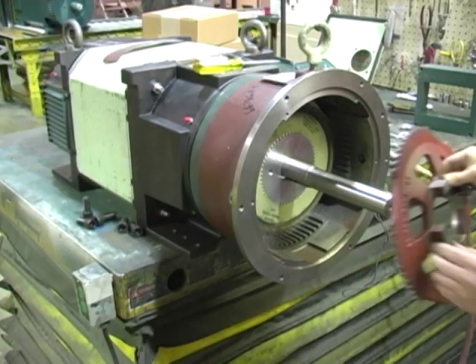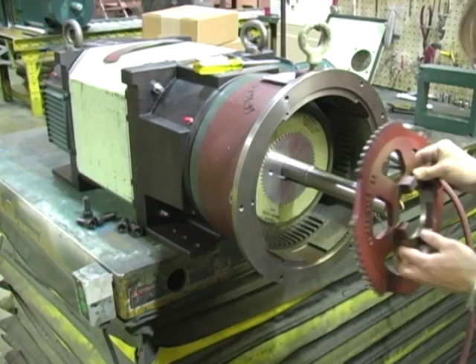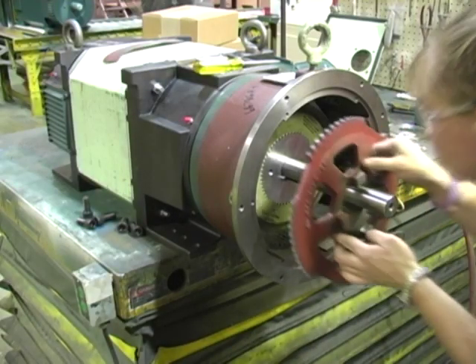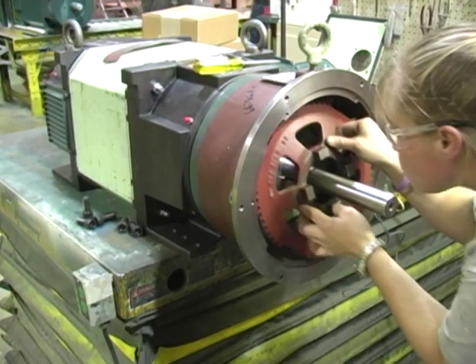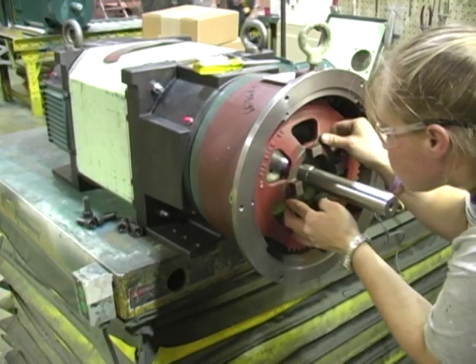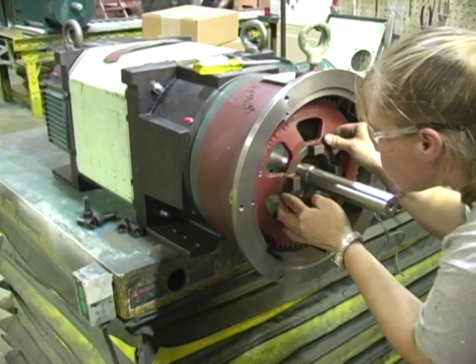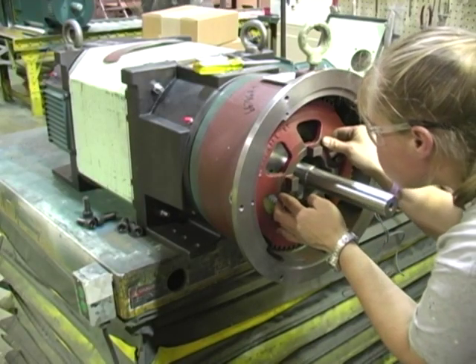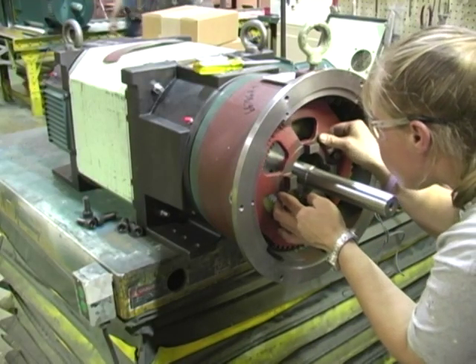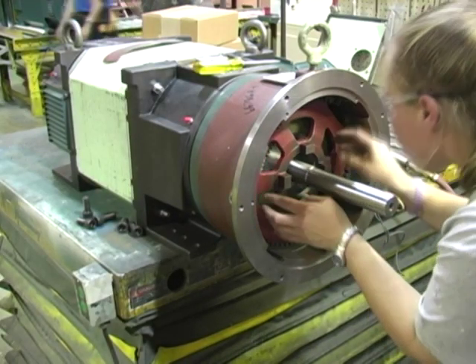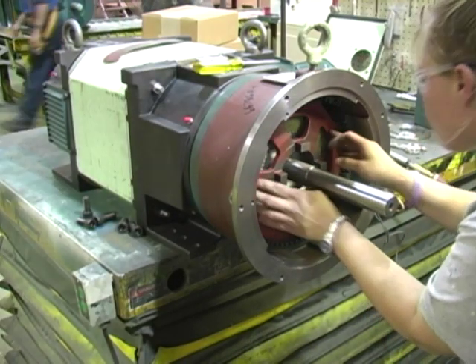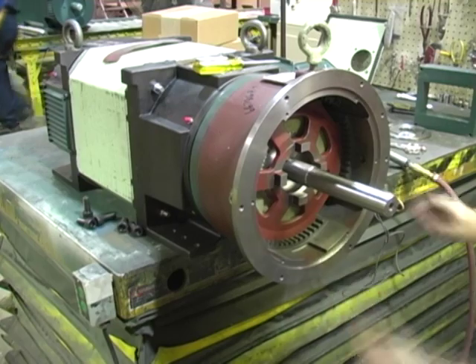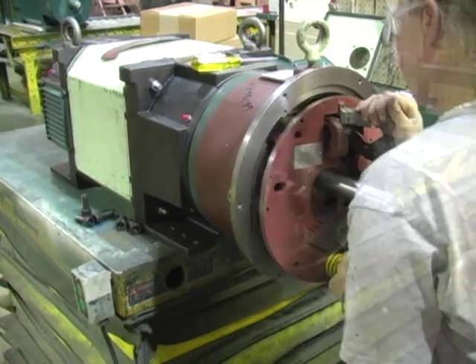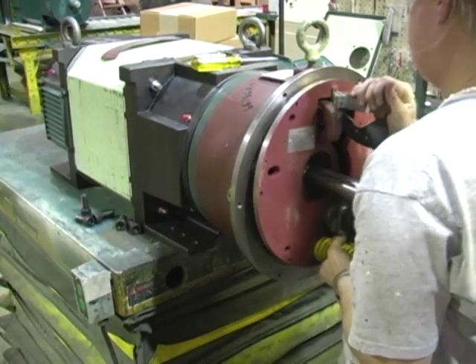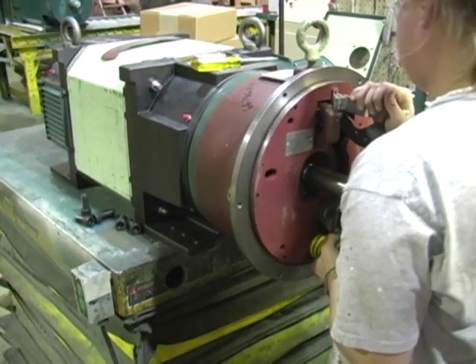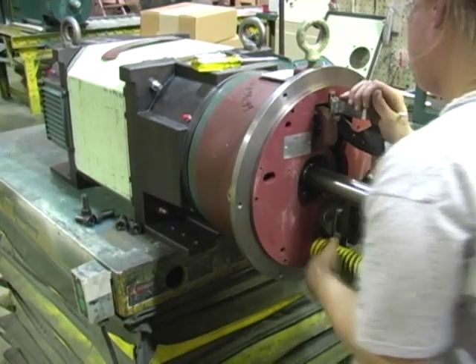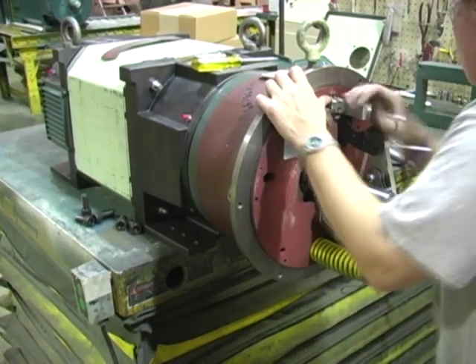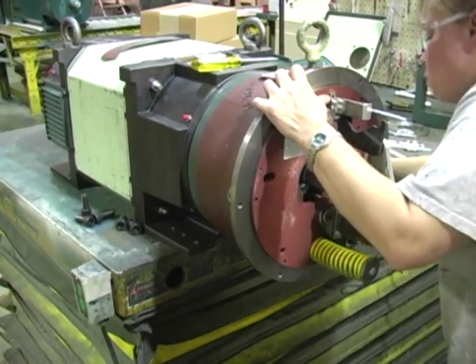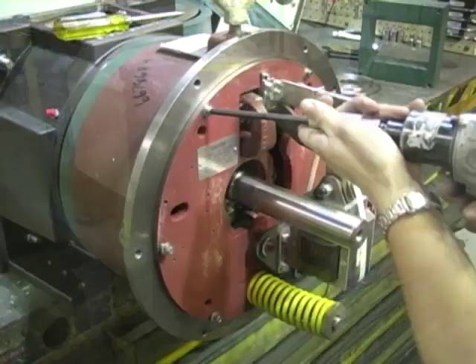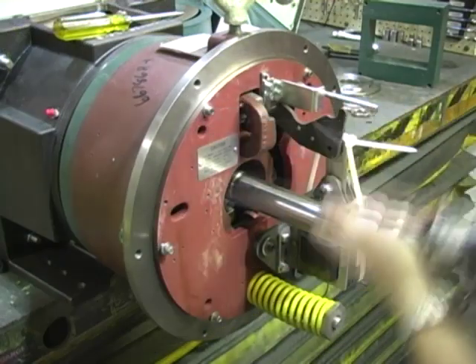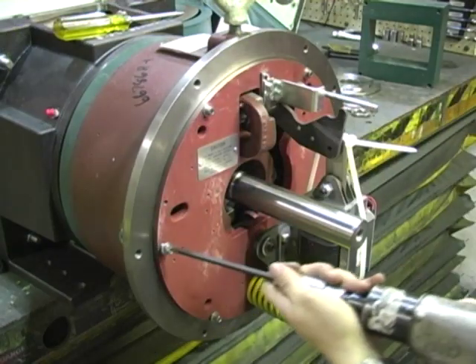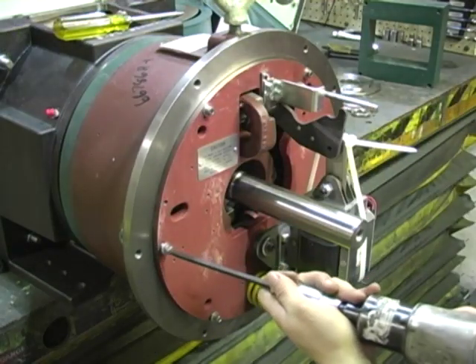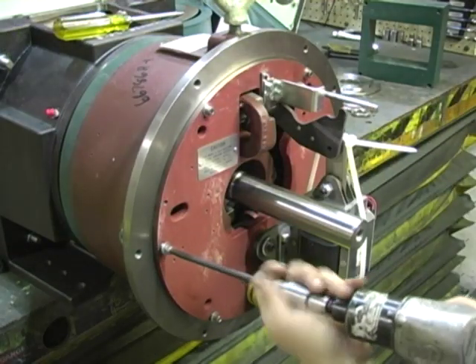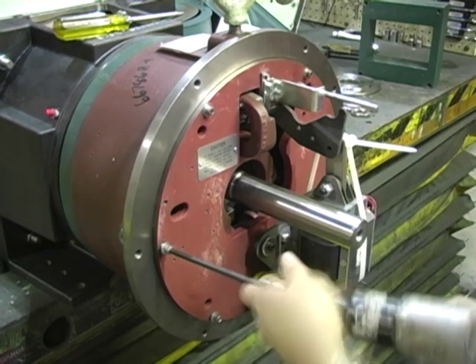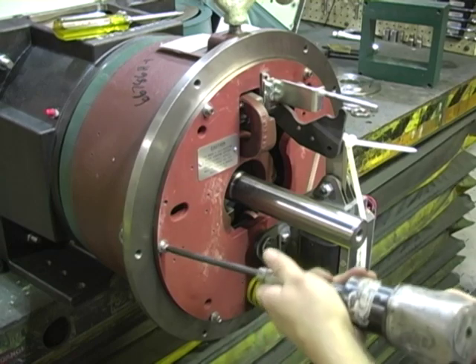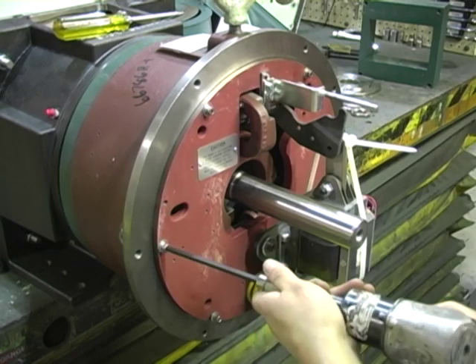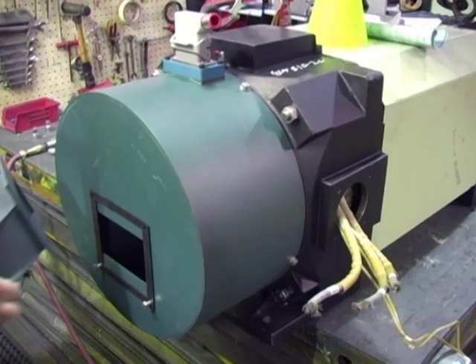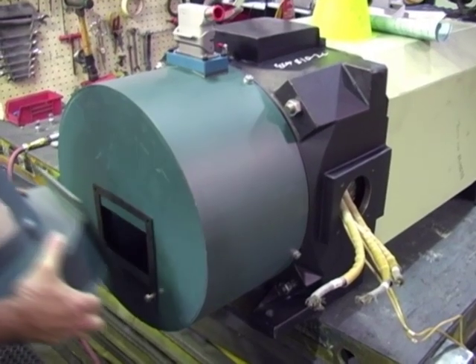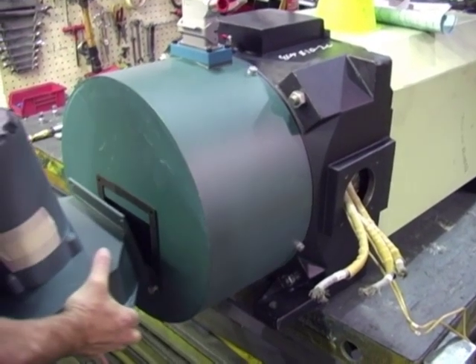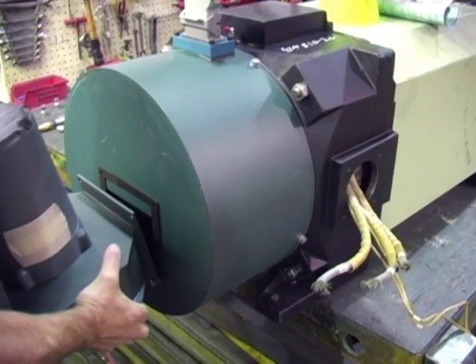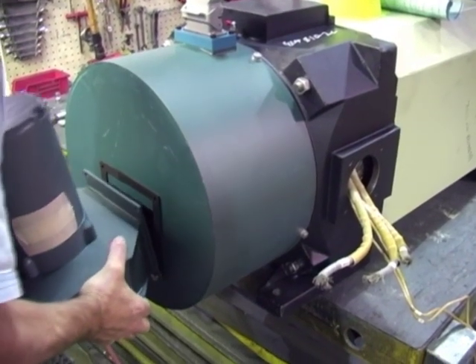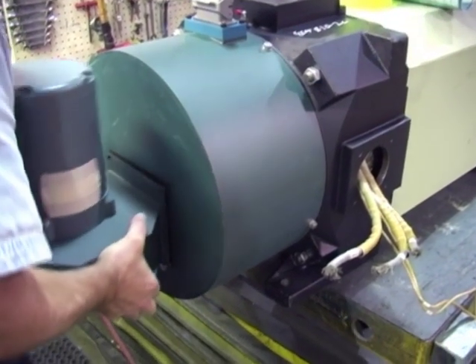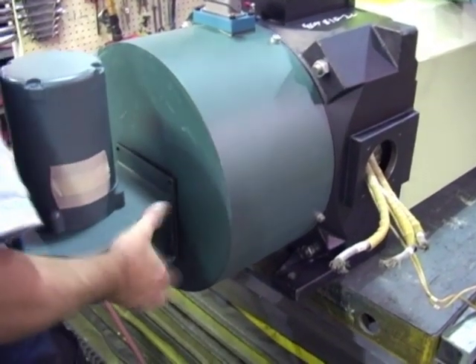Accessory features are added to the motor. Here a brake assembly is being installed. A blower assembly is being added to a blower cooled motor.